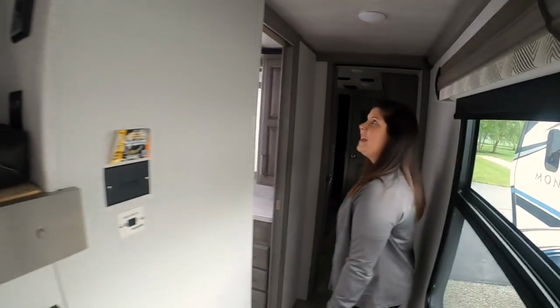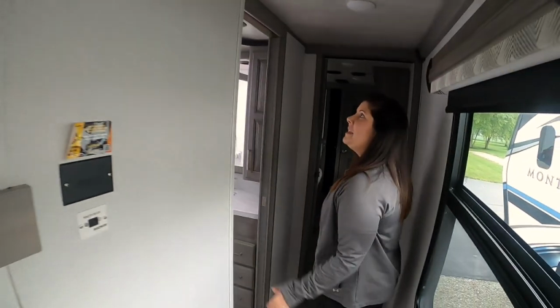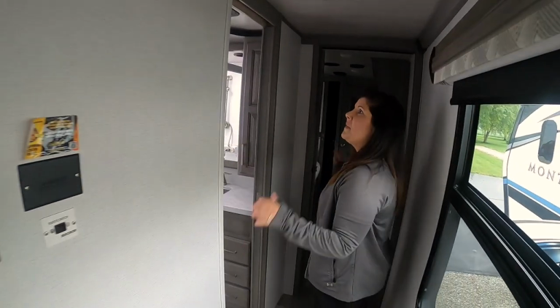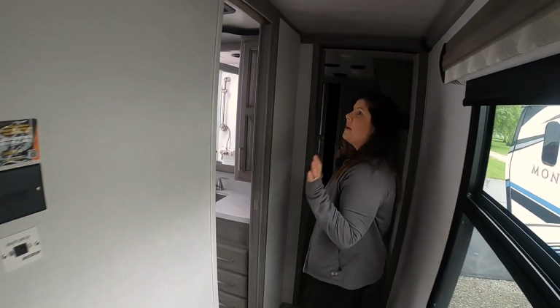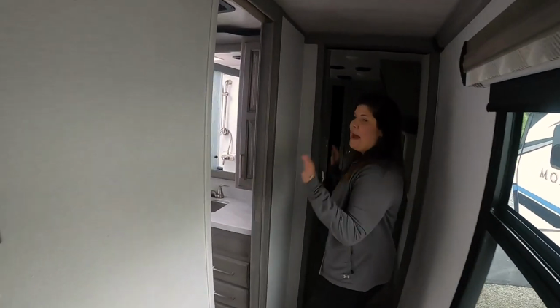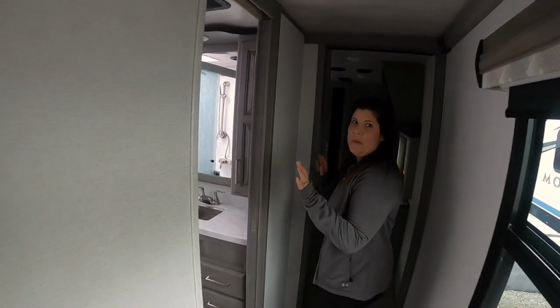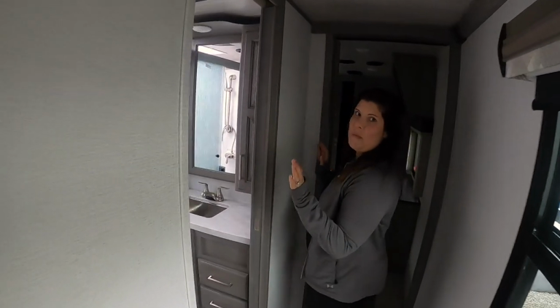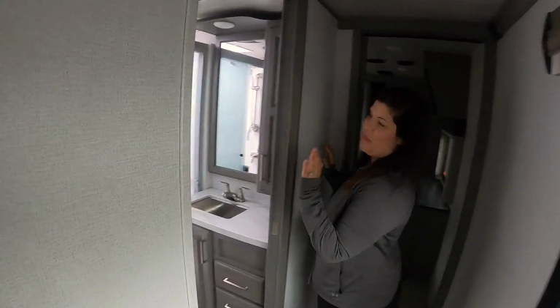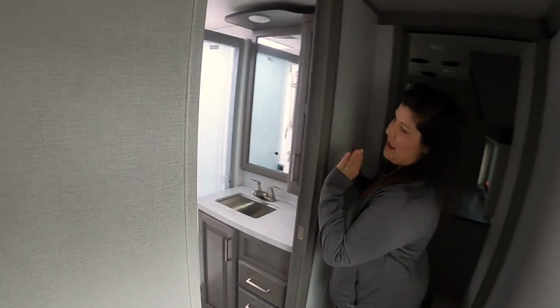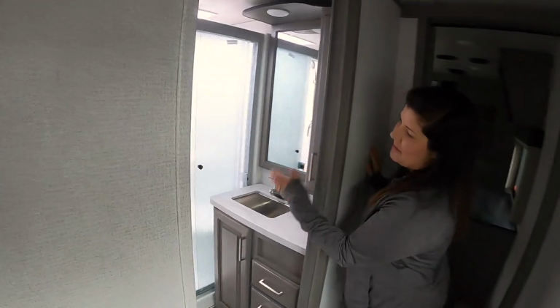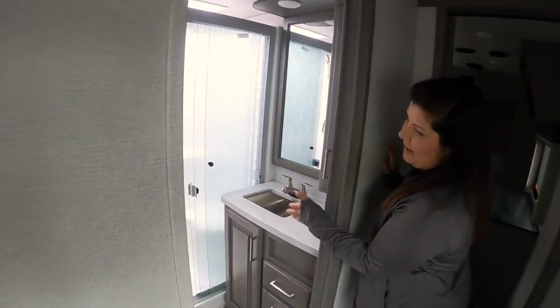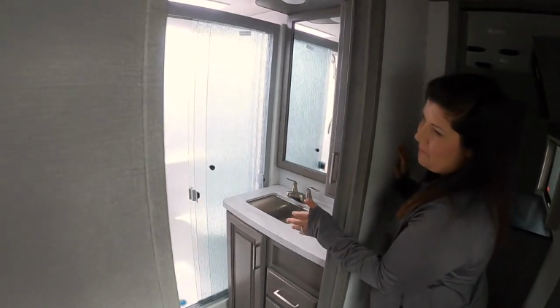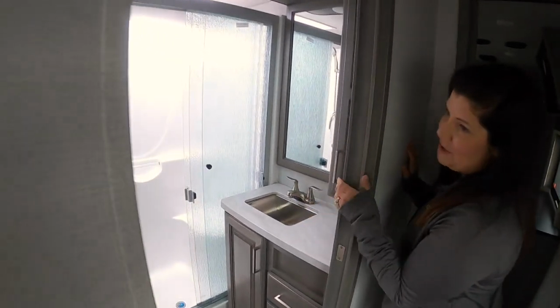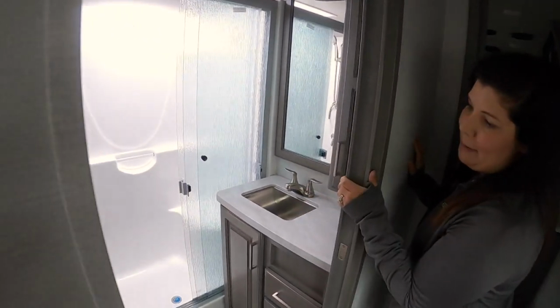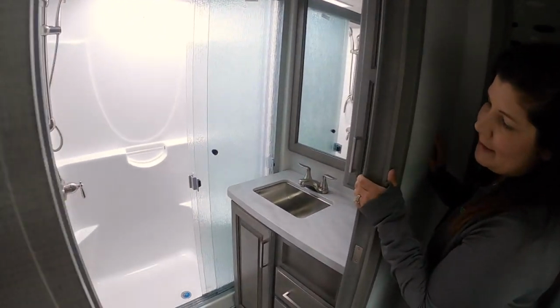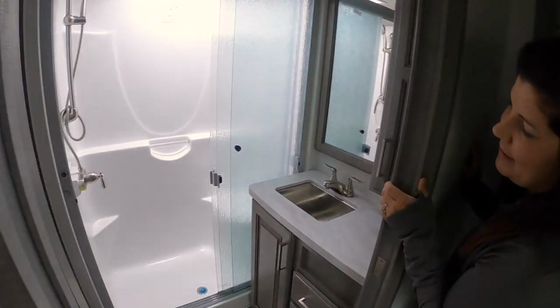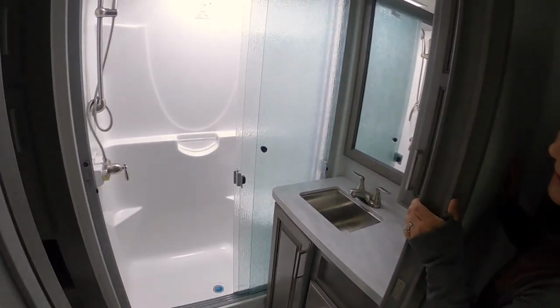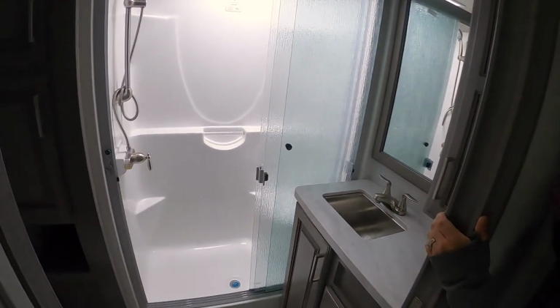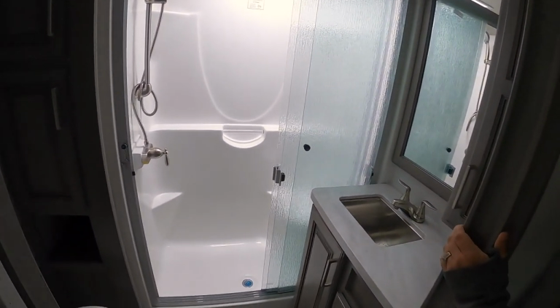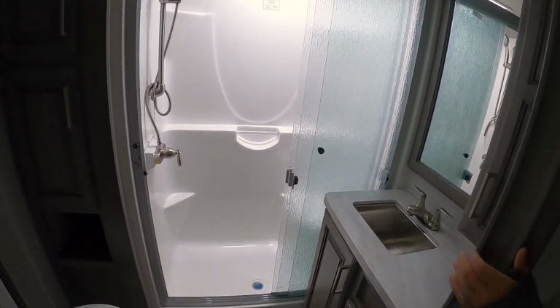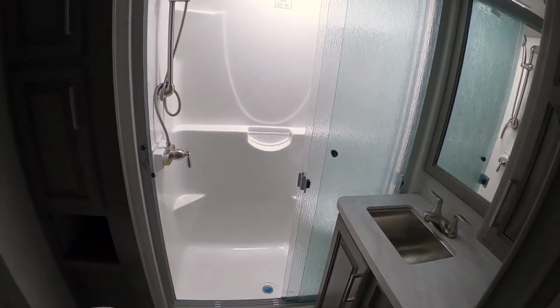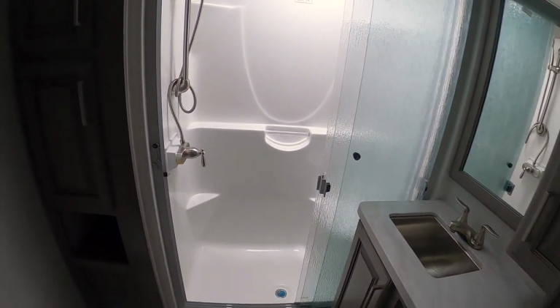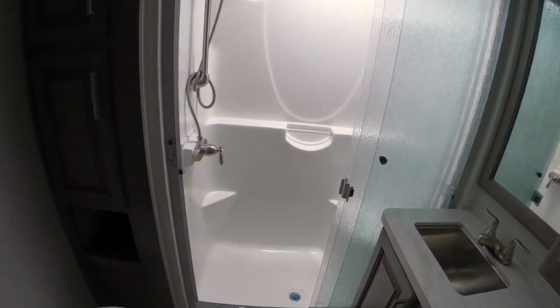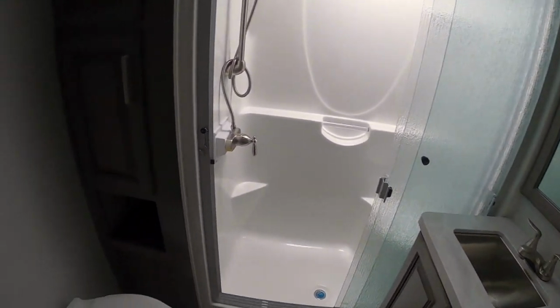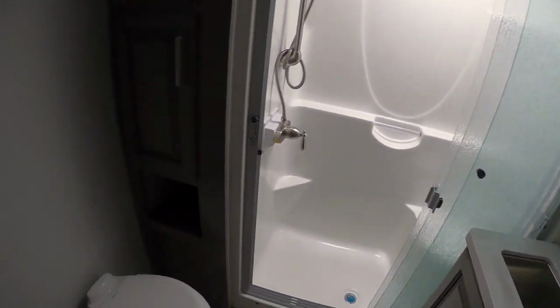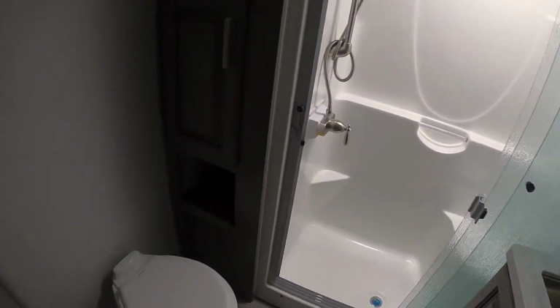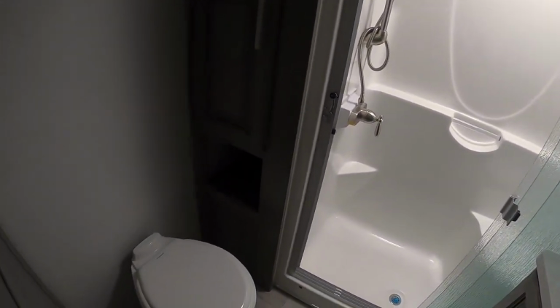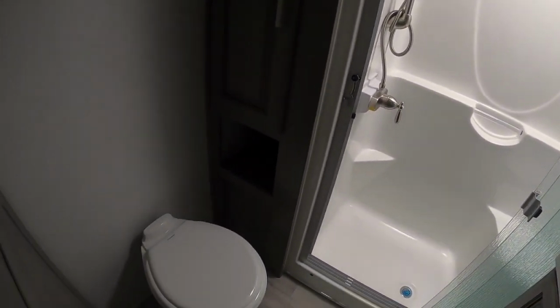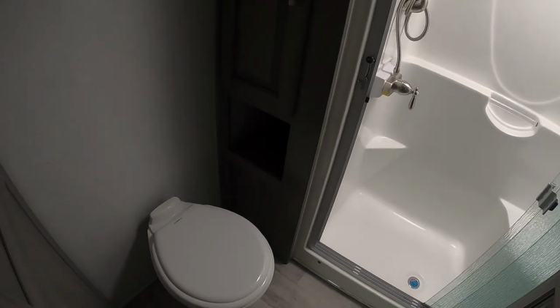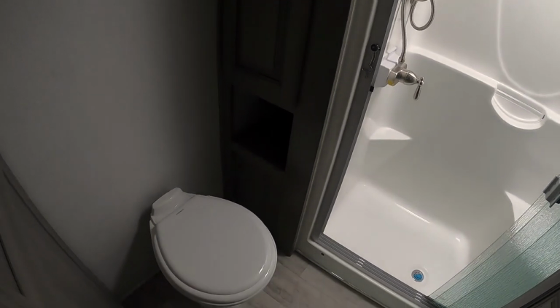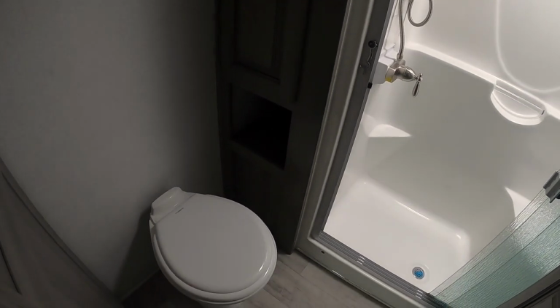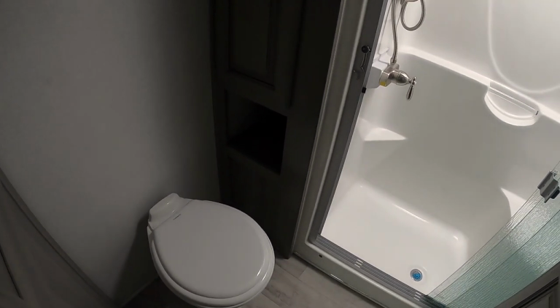Then you've got your bathroom with a nice big full shower and a good amount of storage in there as well.